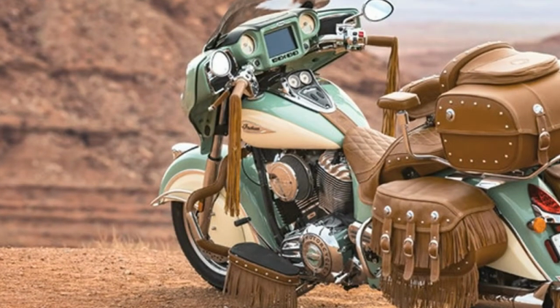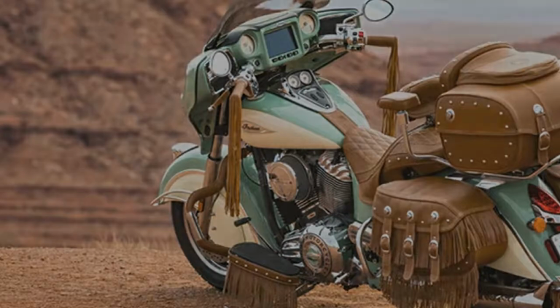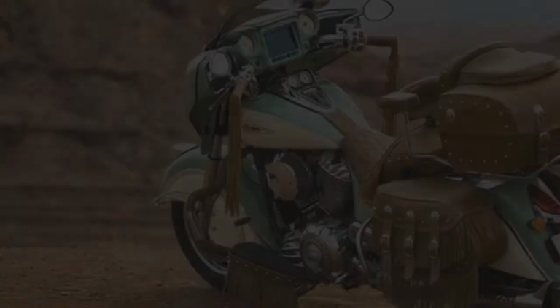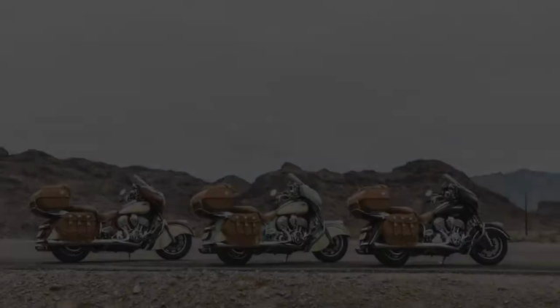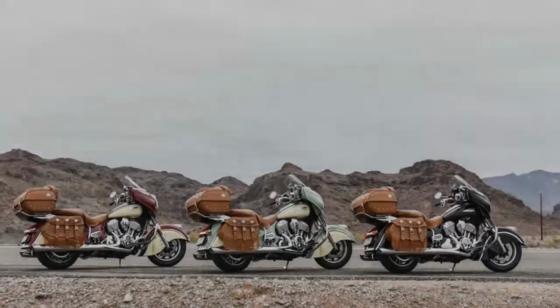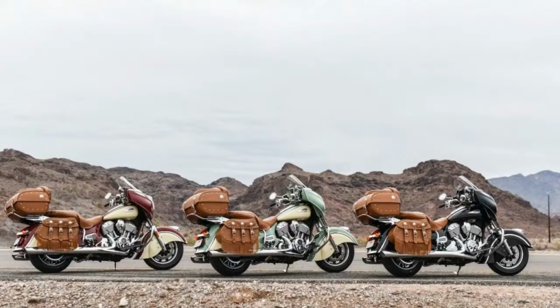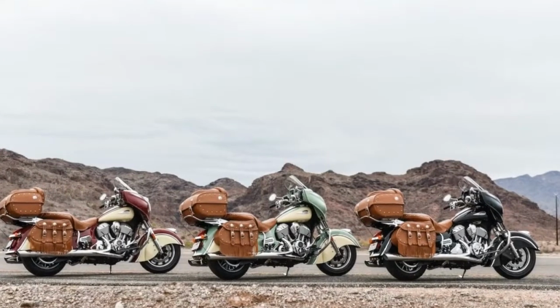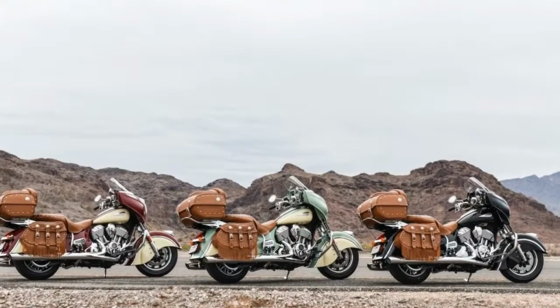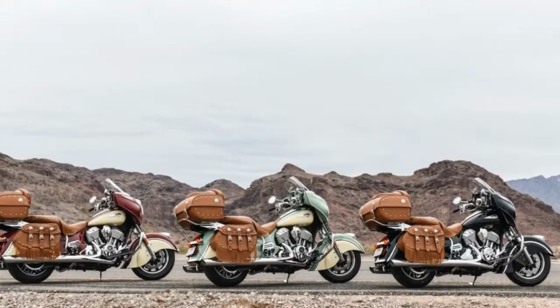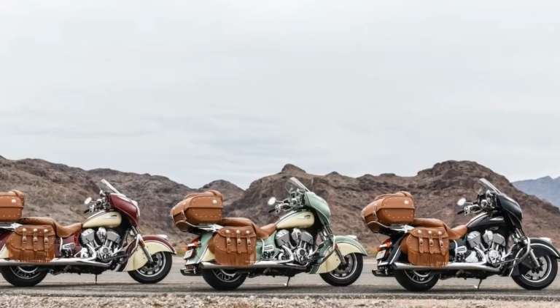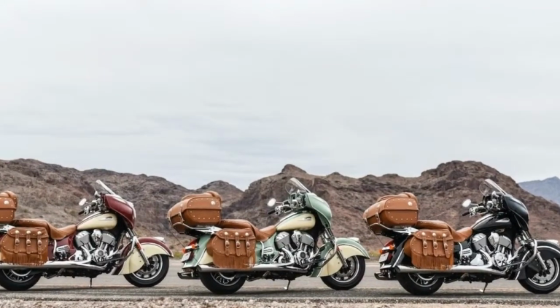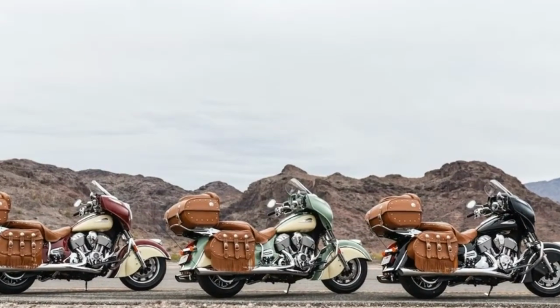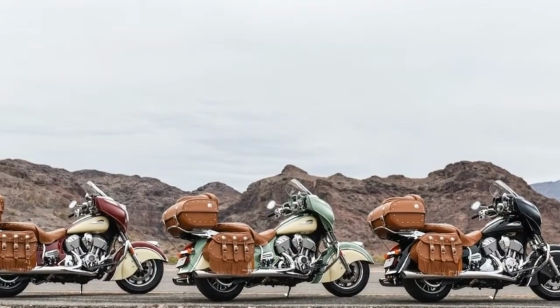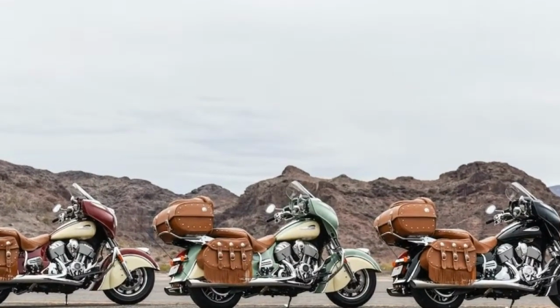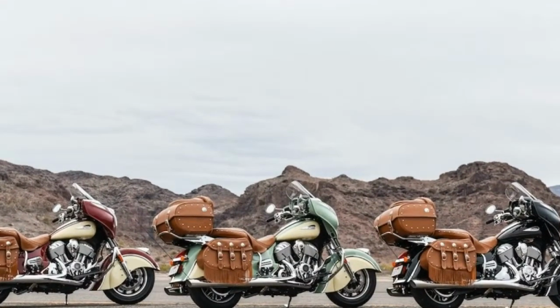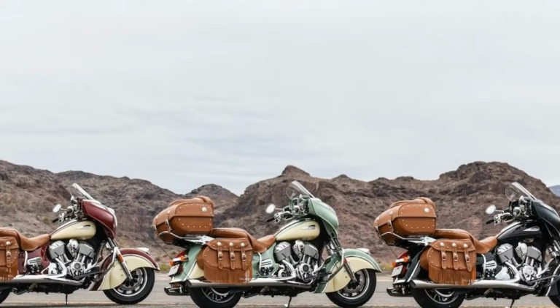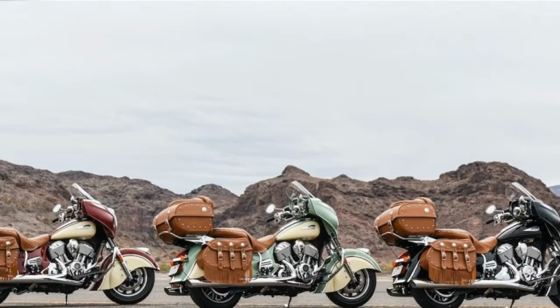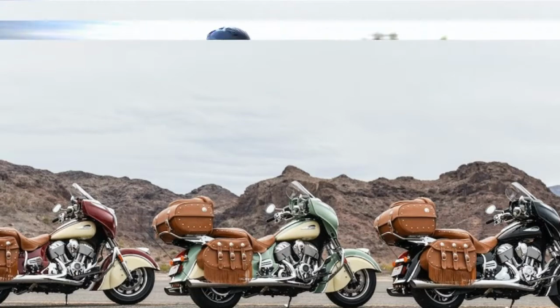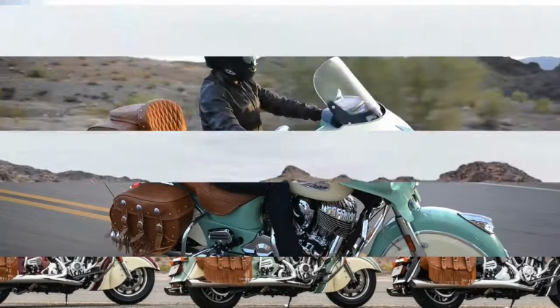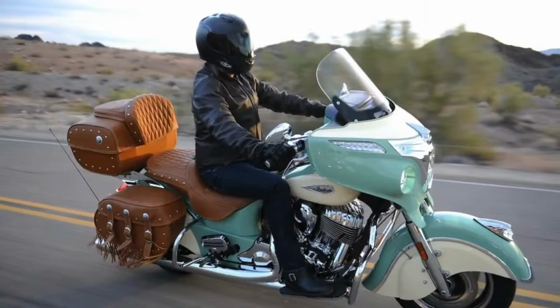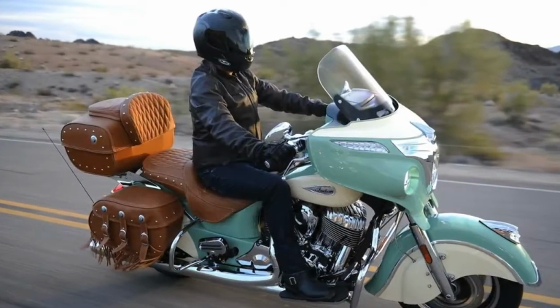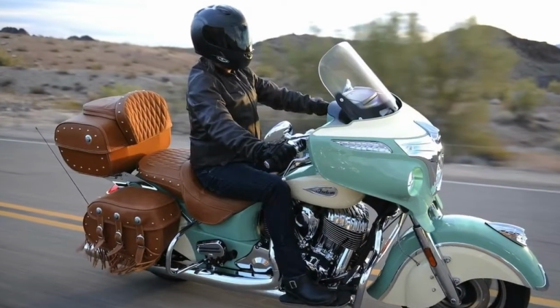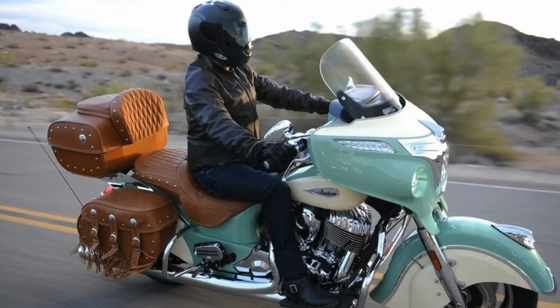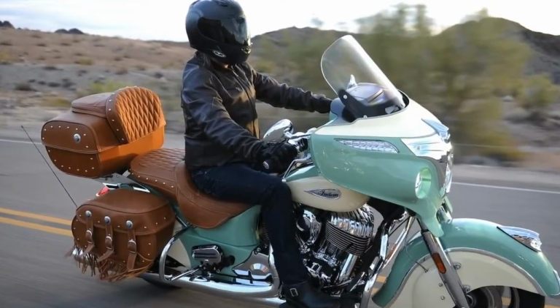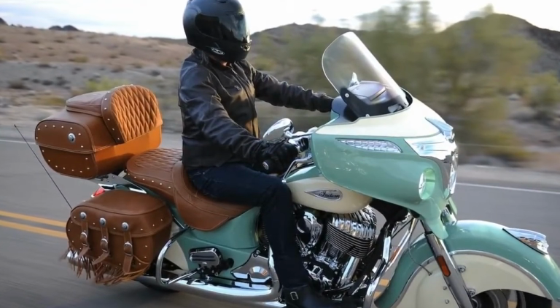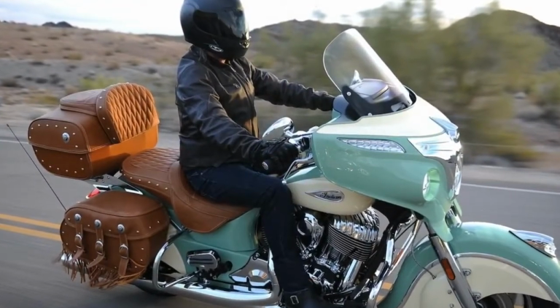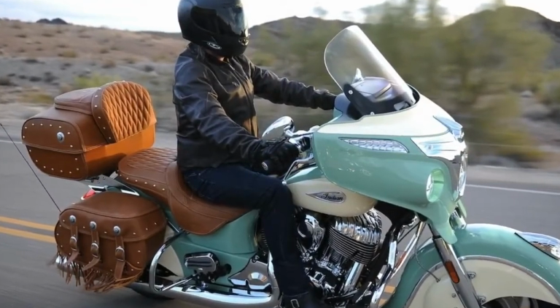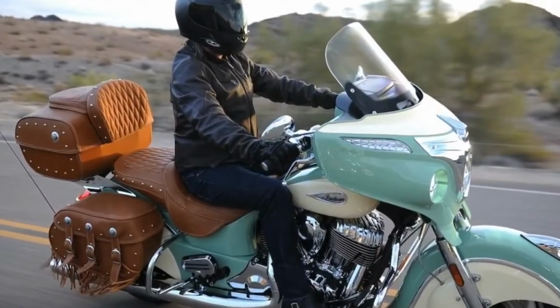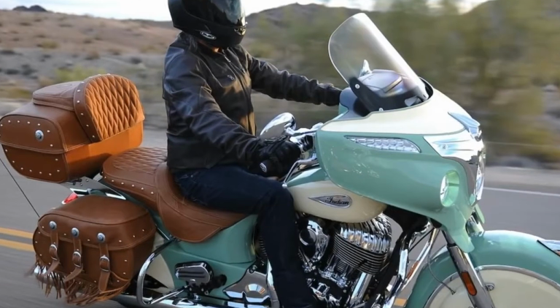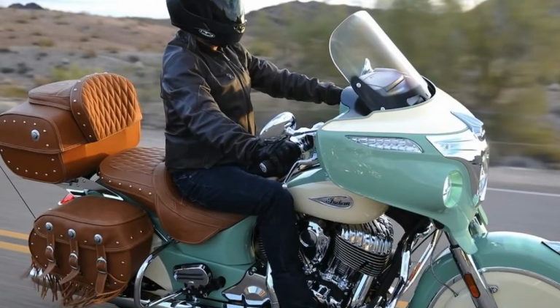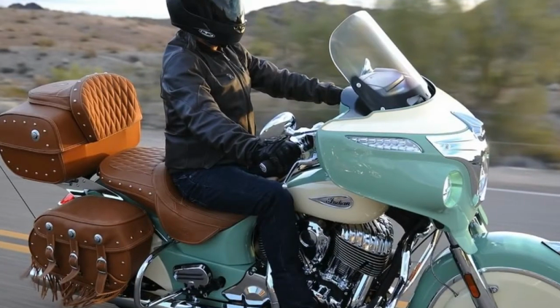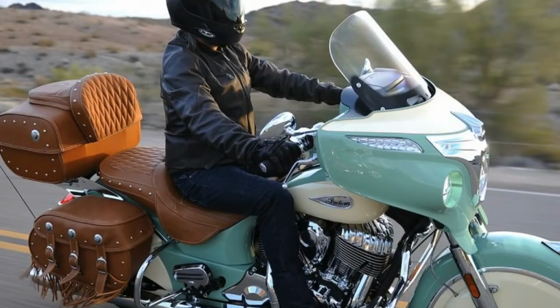Seat height: 26.5 inches. Fuel capacity: 5.5 gallons. Manufacturer country: USA. Manufacturer type: touring. Wet weight: 893 lbs. Dry weight: 861 lbs. Wheelbase: 65.7 inches.